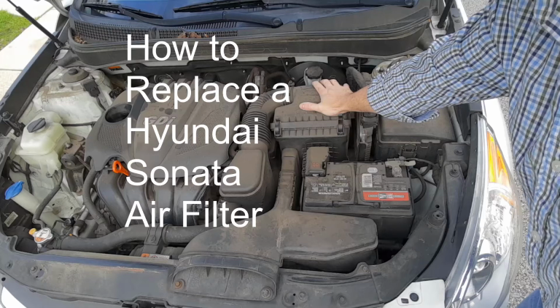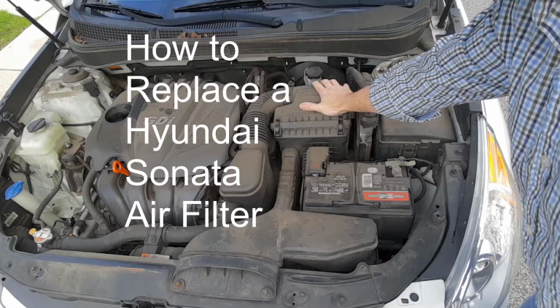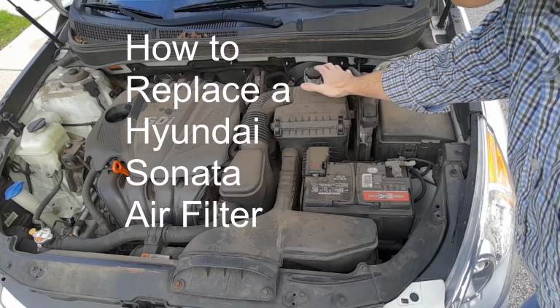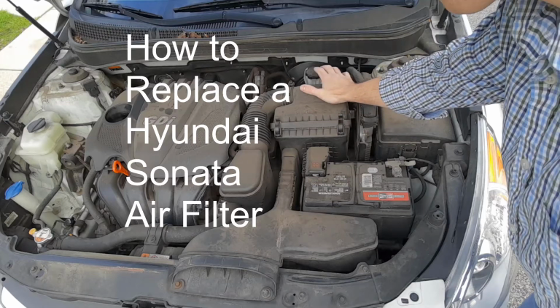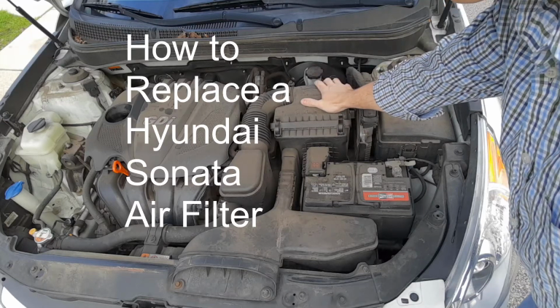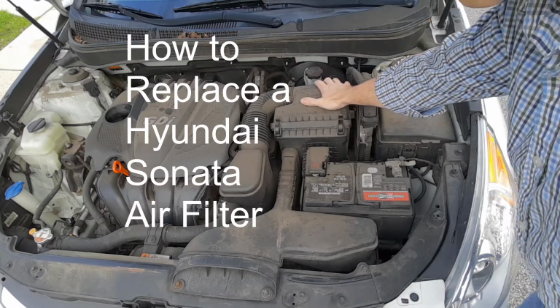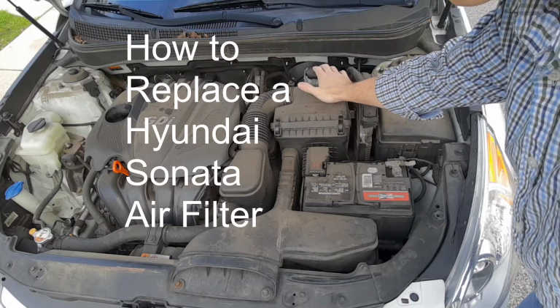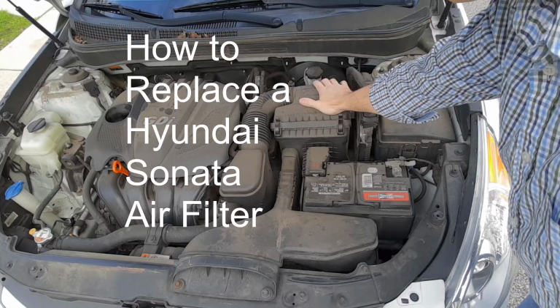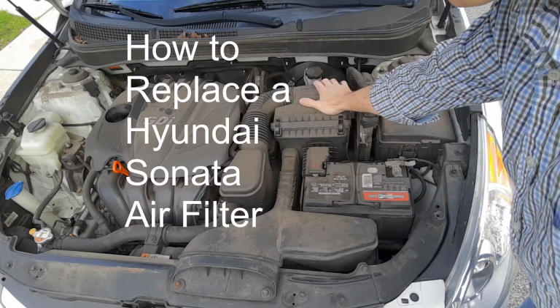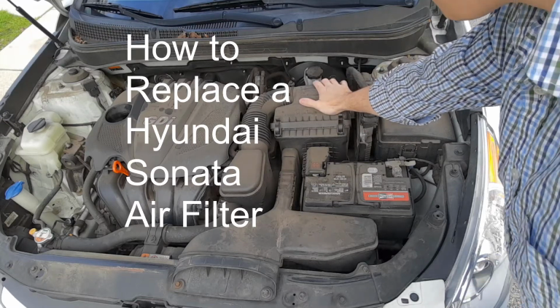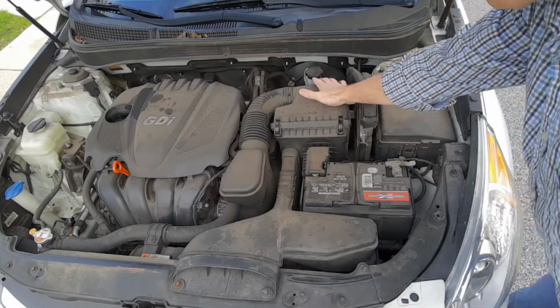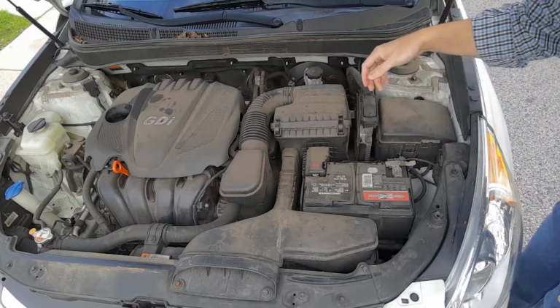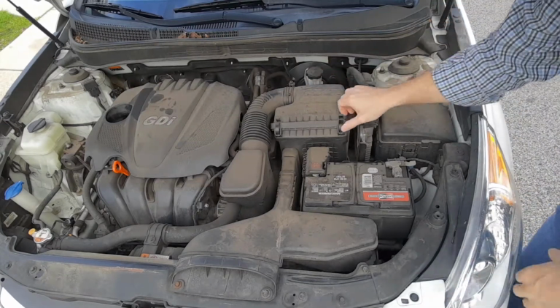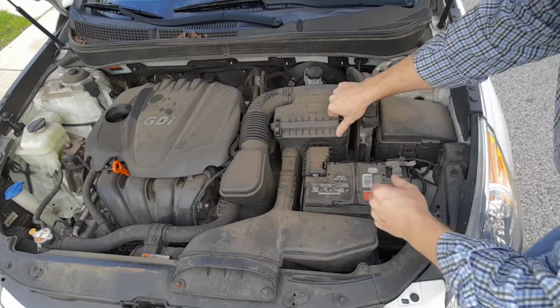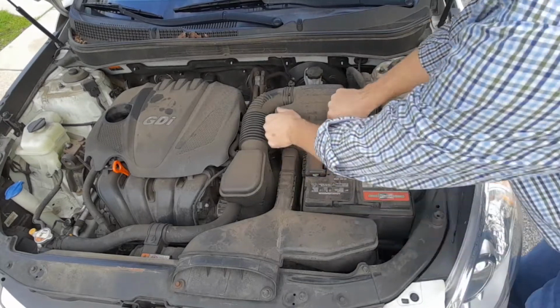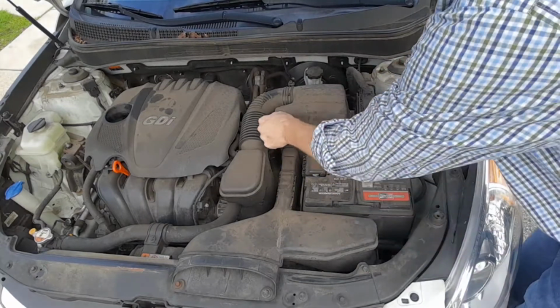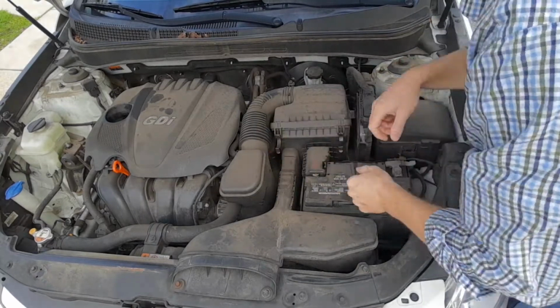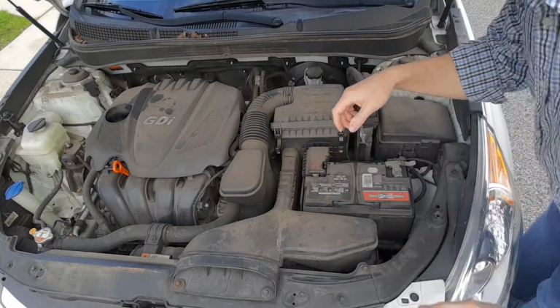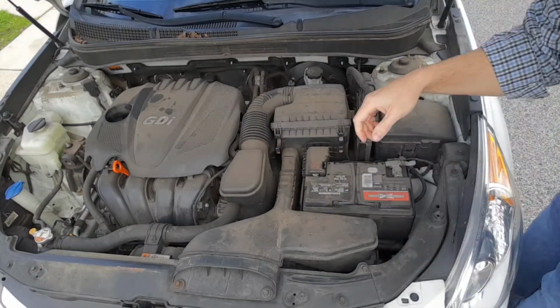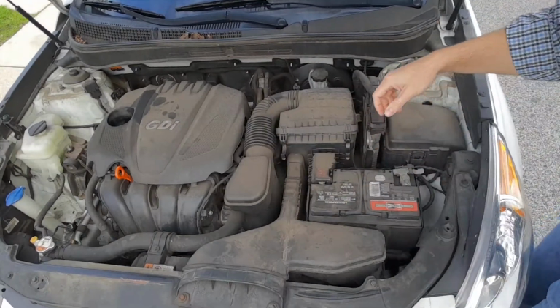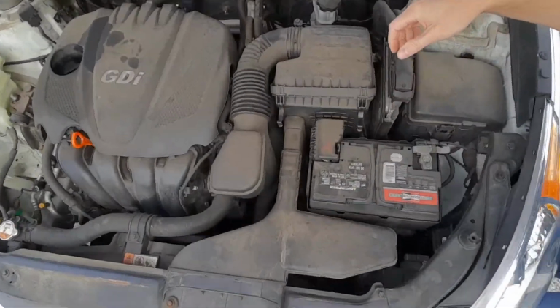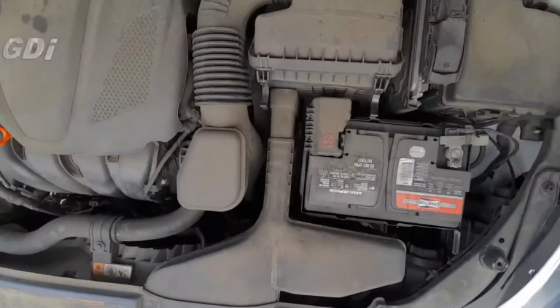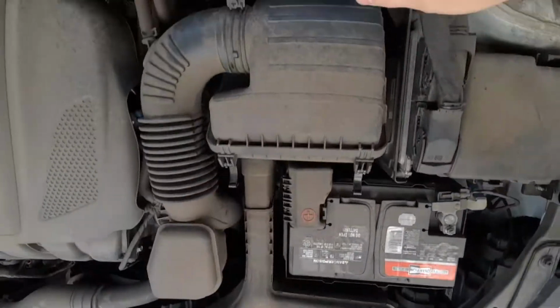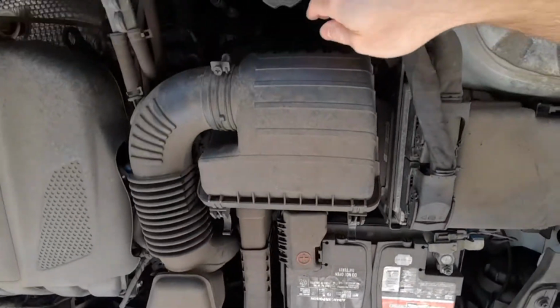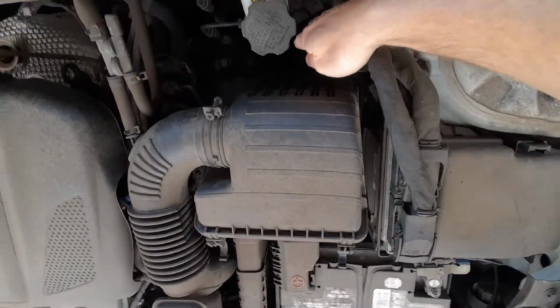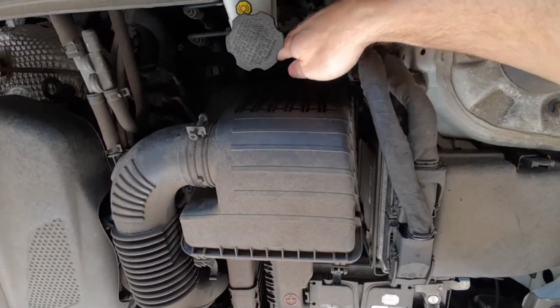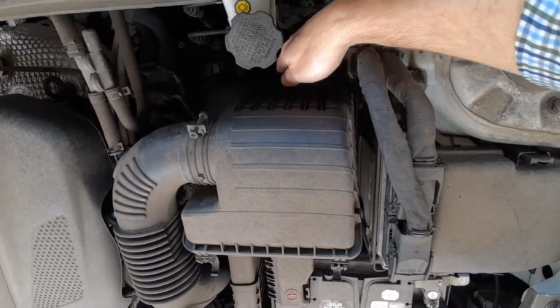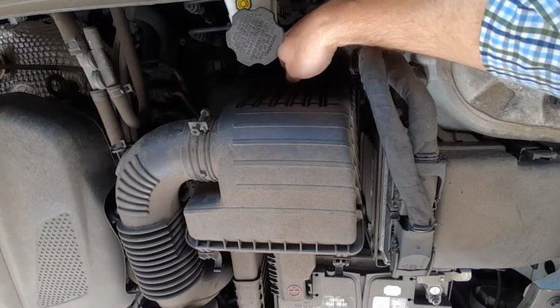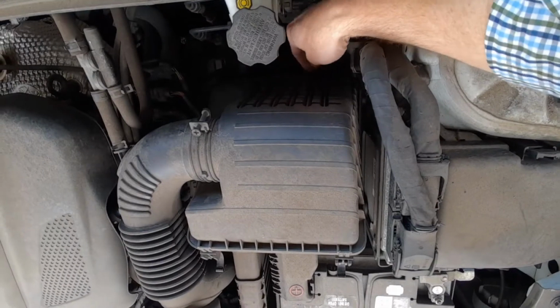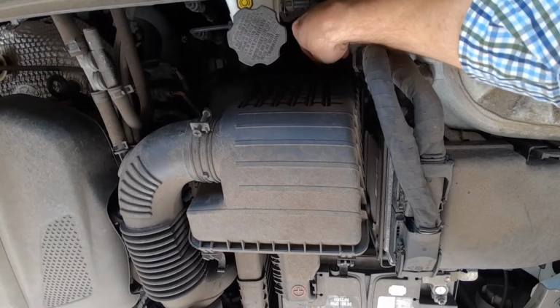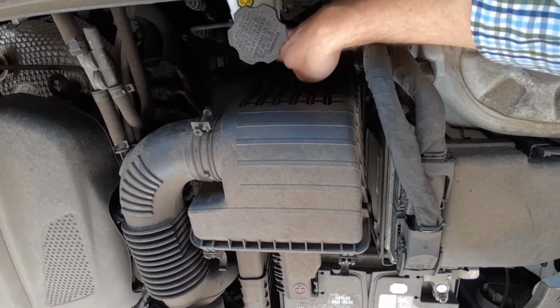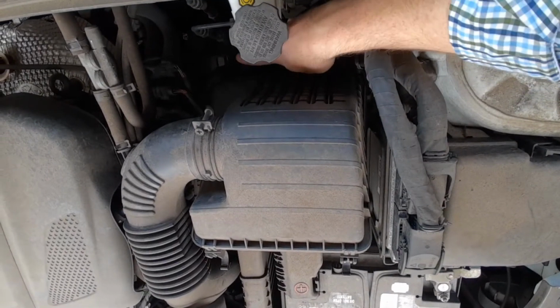I'm going to show you how to change the air filter in the Hyundai Sonata. I'm just going to take the two clips here, and then if we go back here, there are another two clips down here.